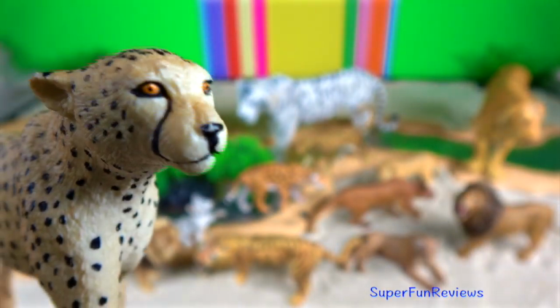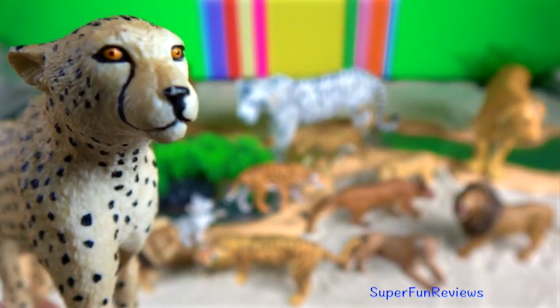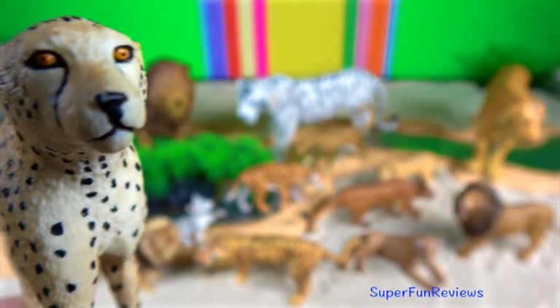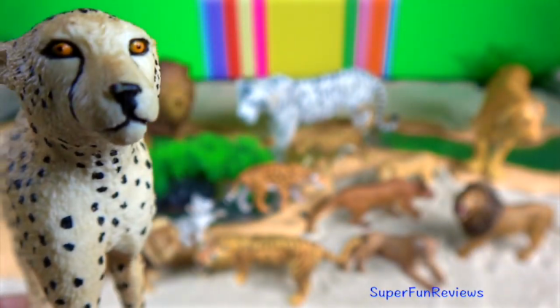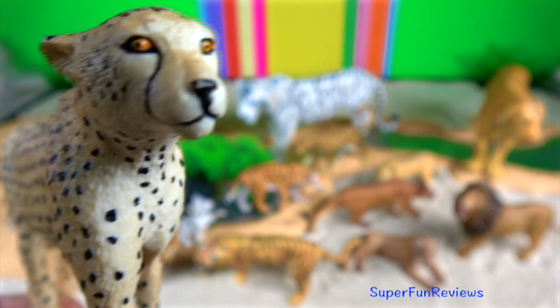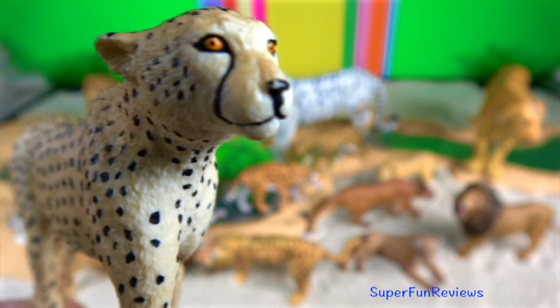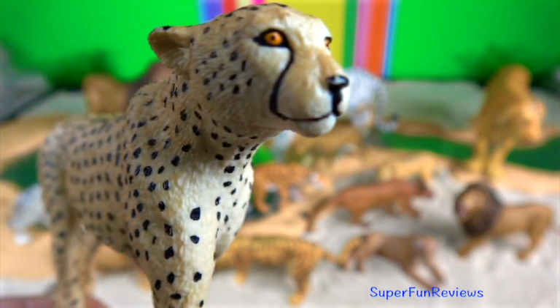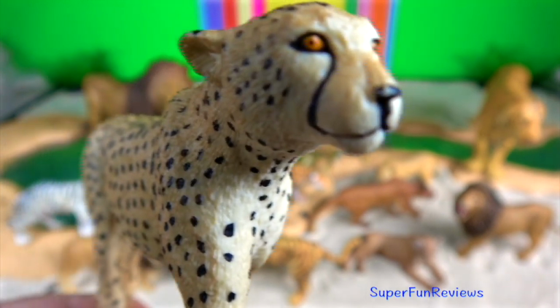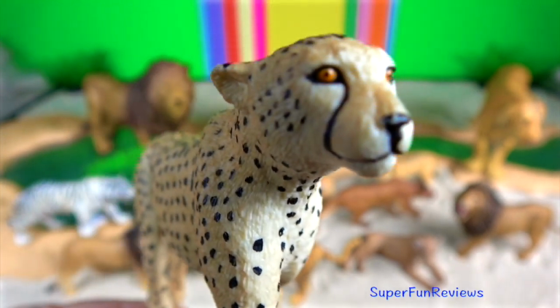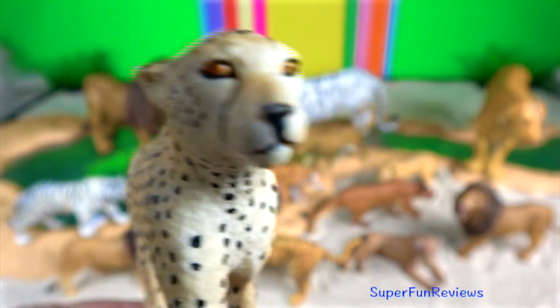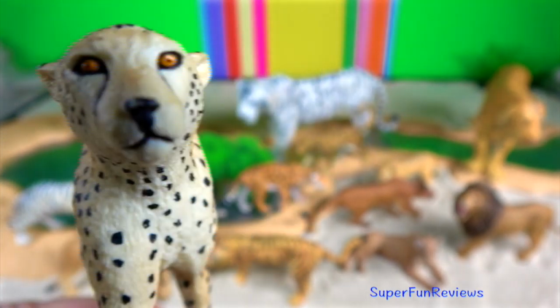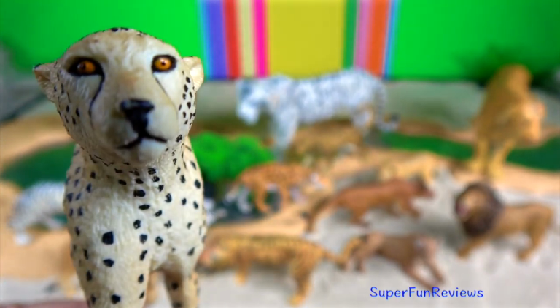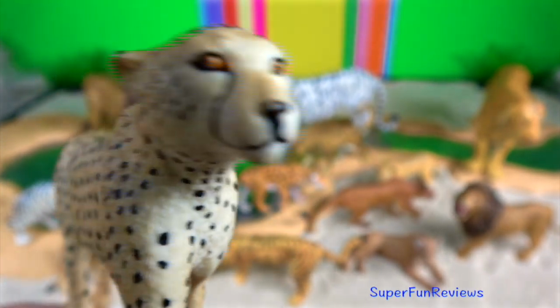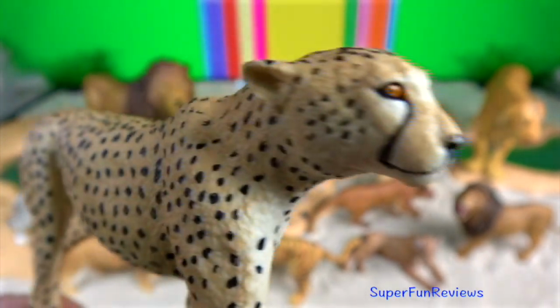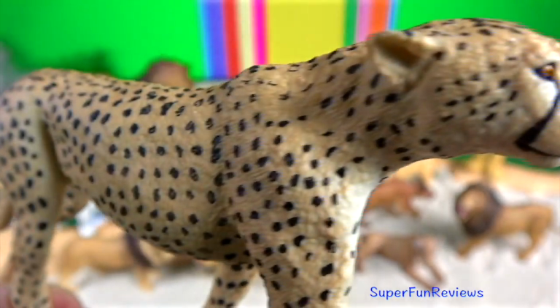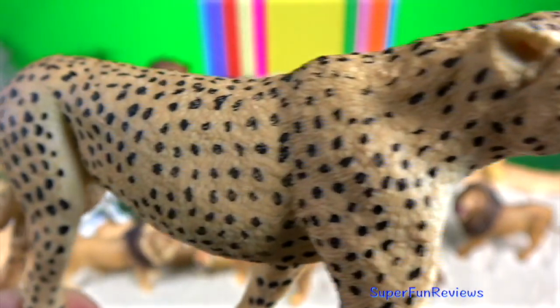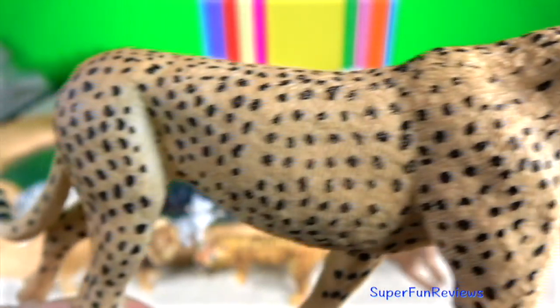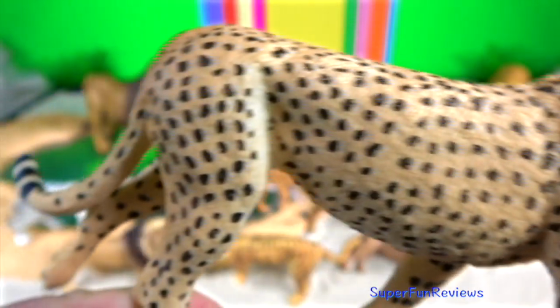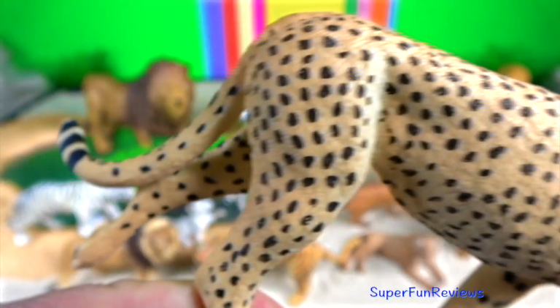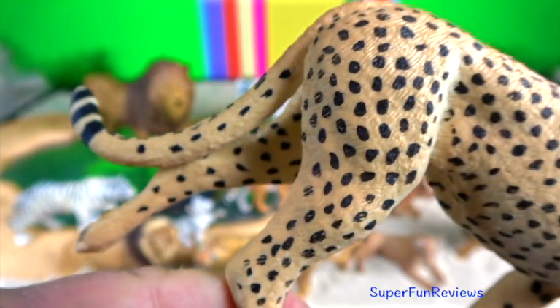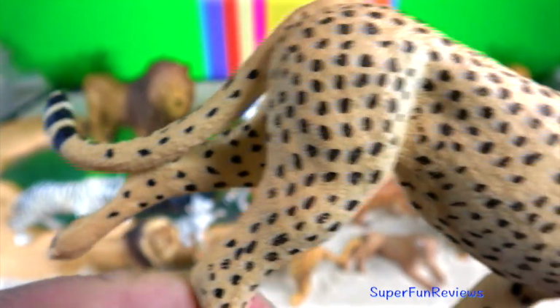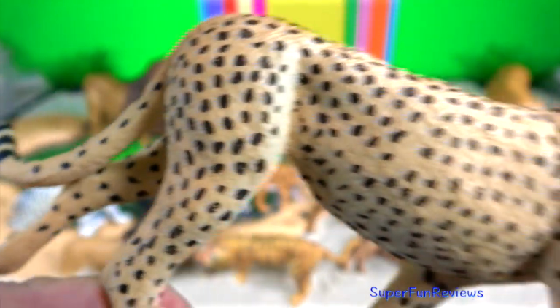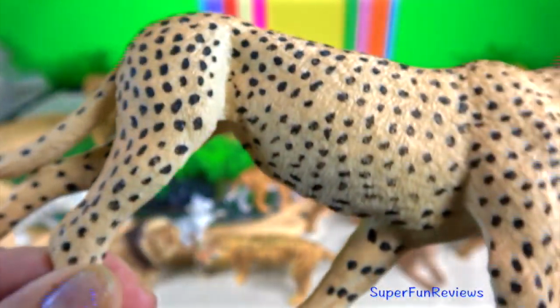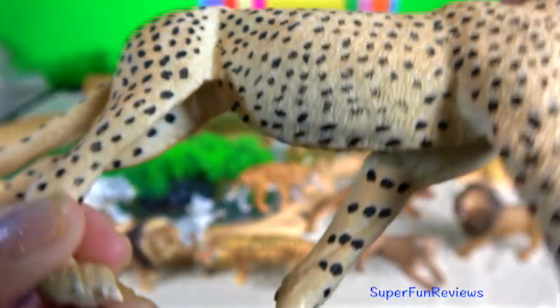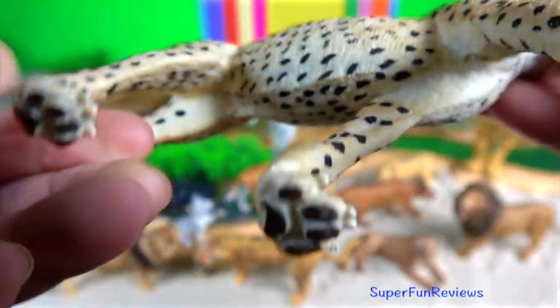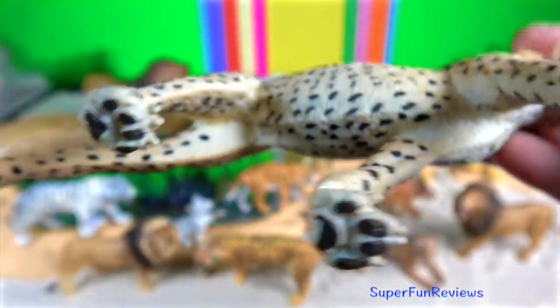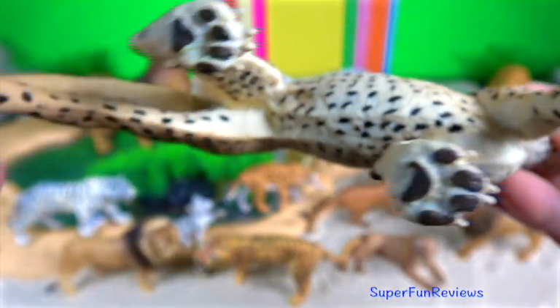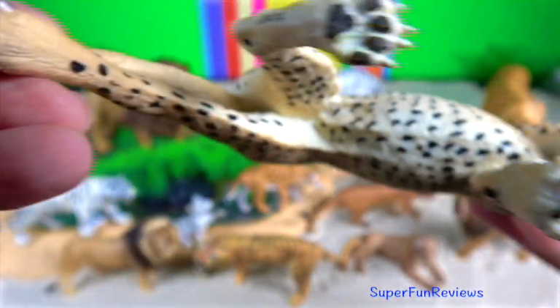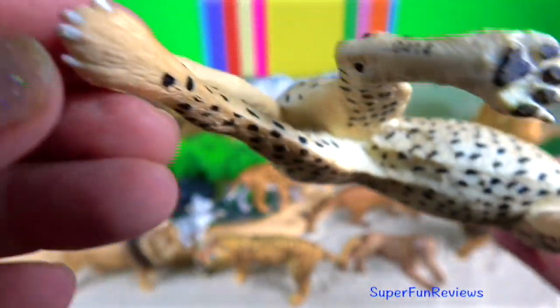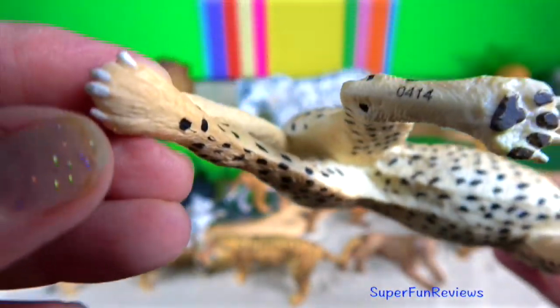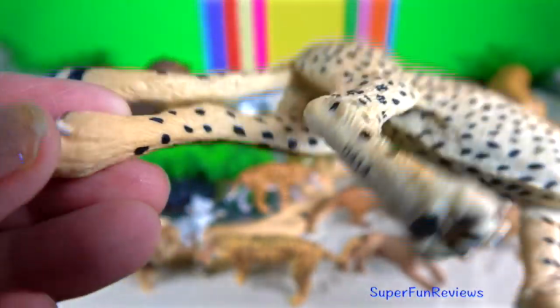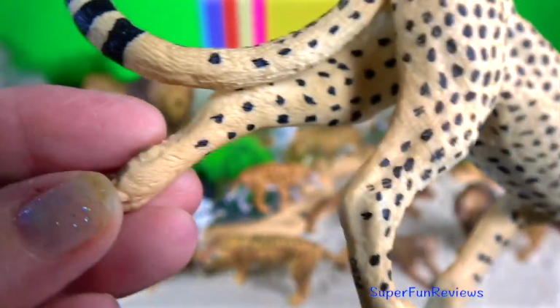Cheetahs have evolved many adaptations that enhance their ability to sprint. Their legs are proportionally longer than those of other big cats.